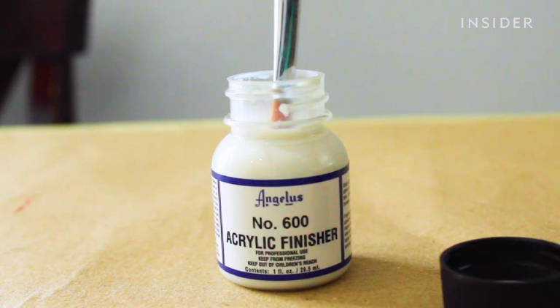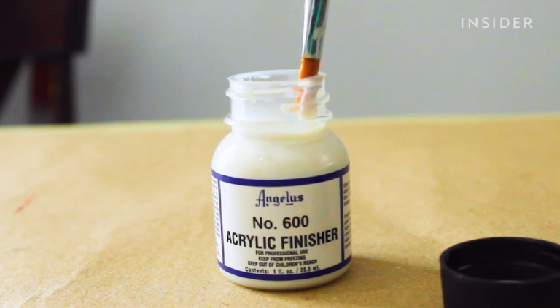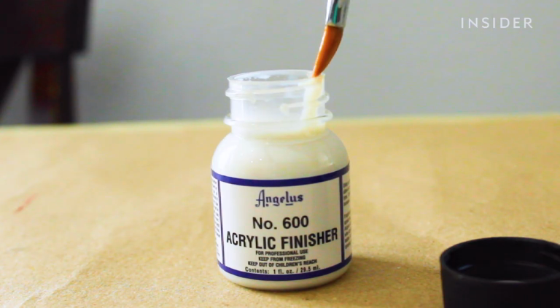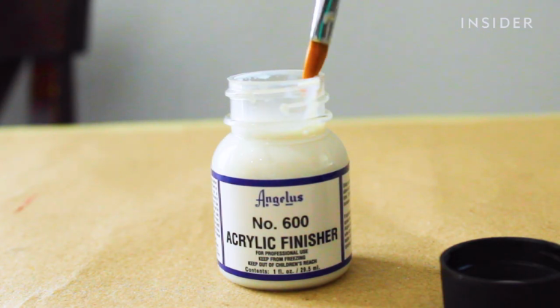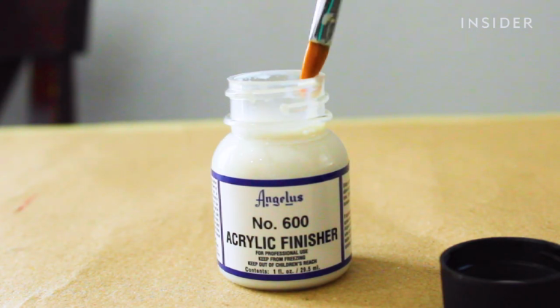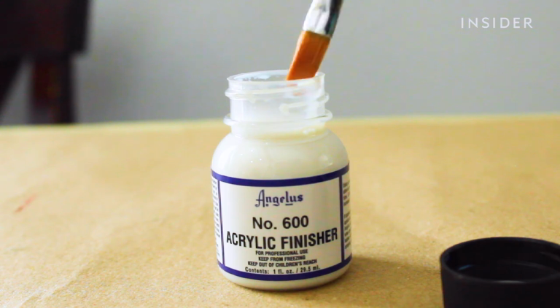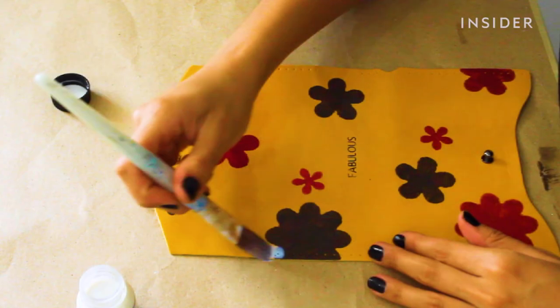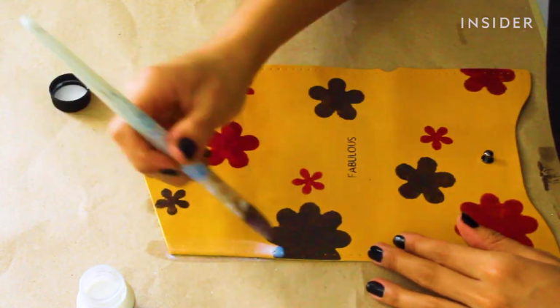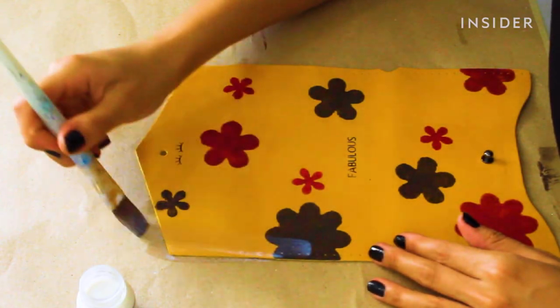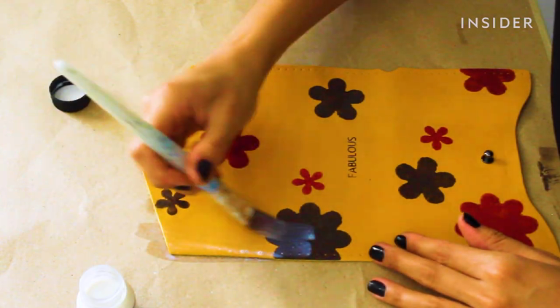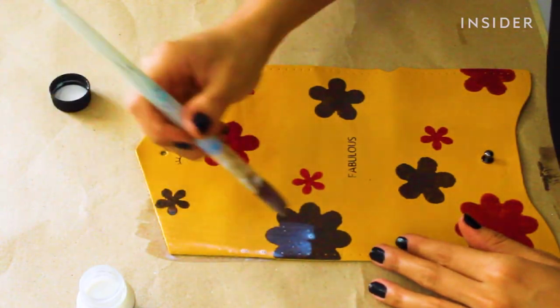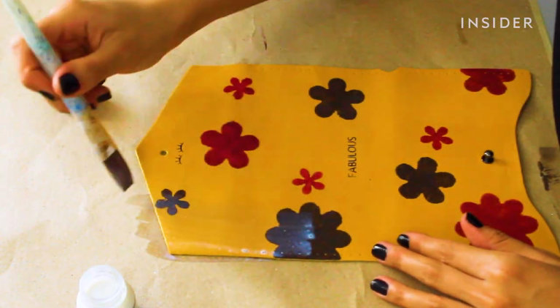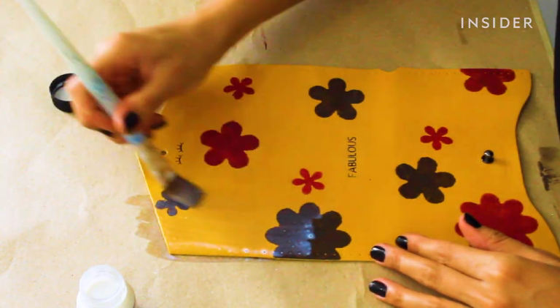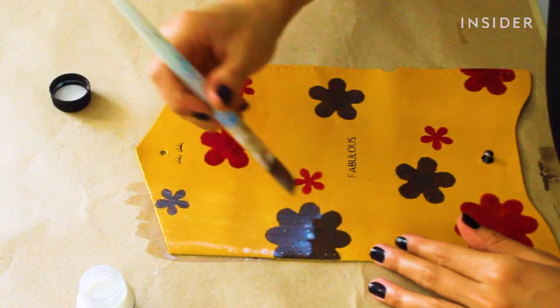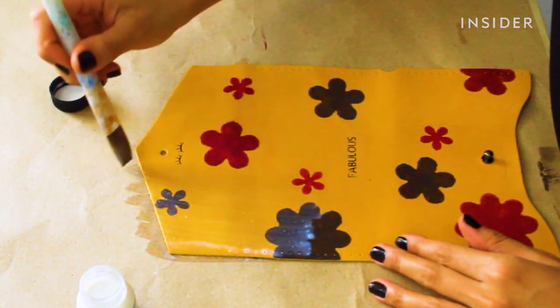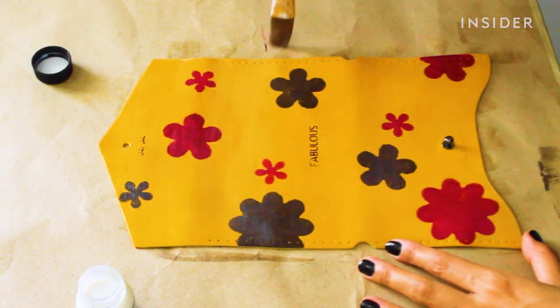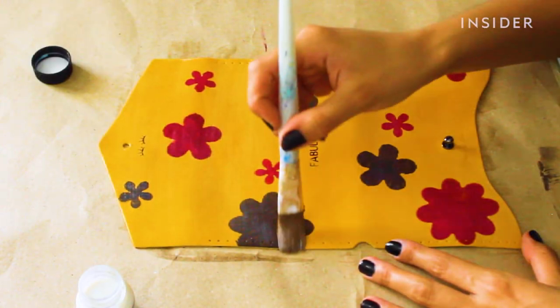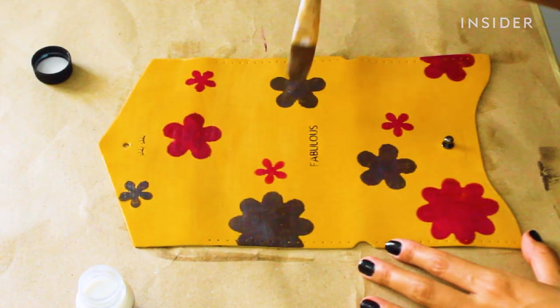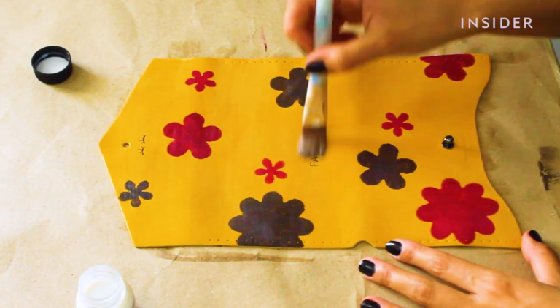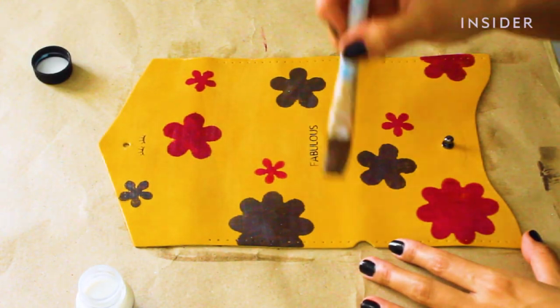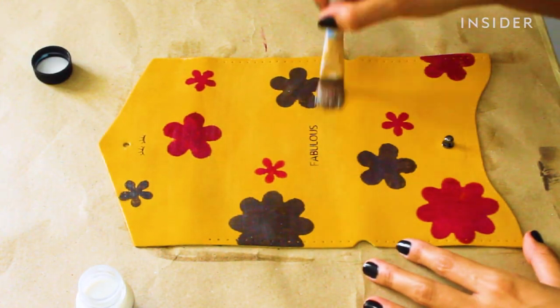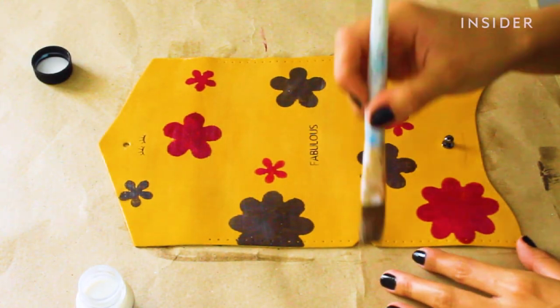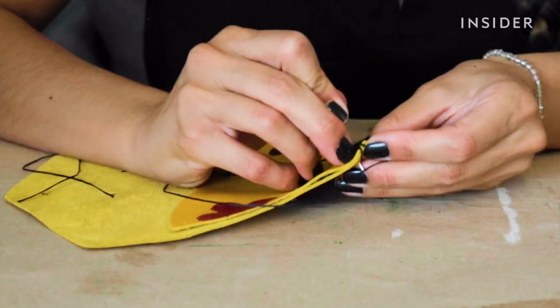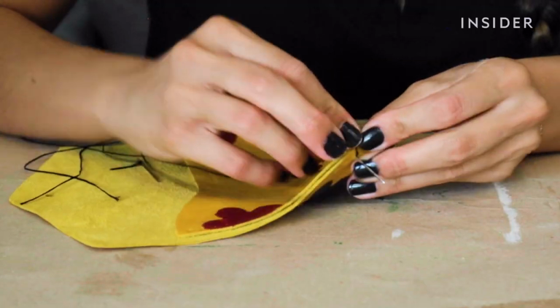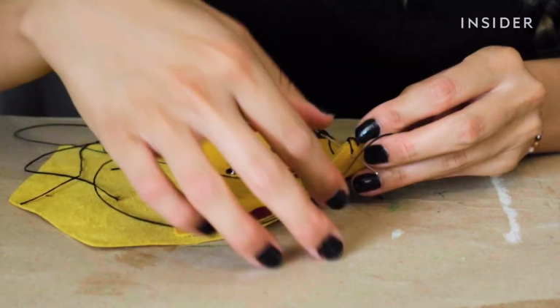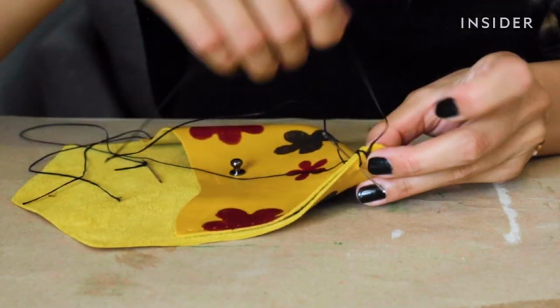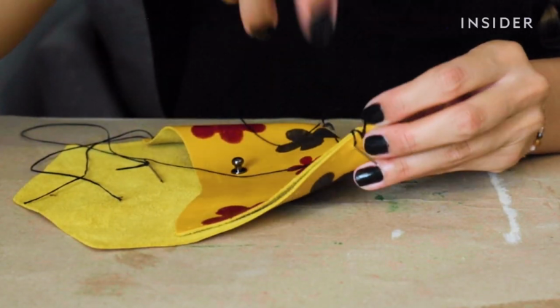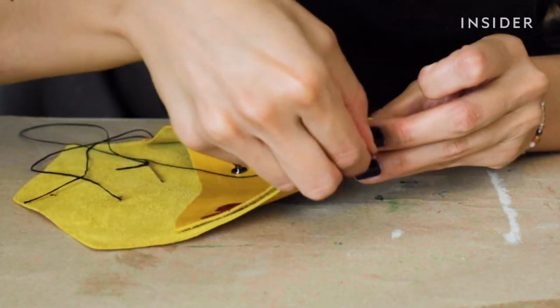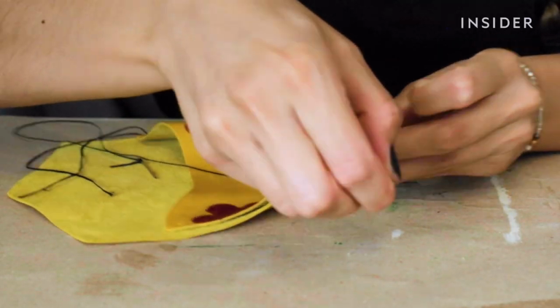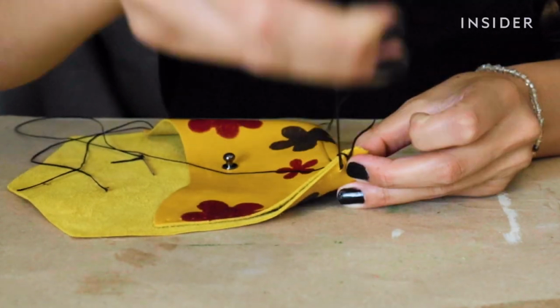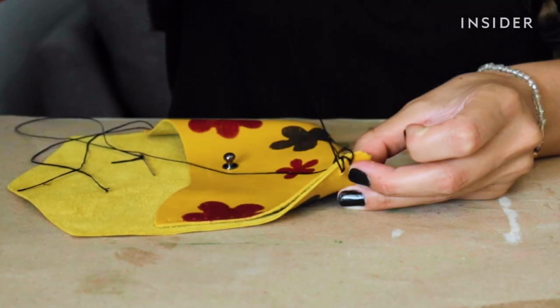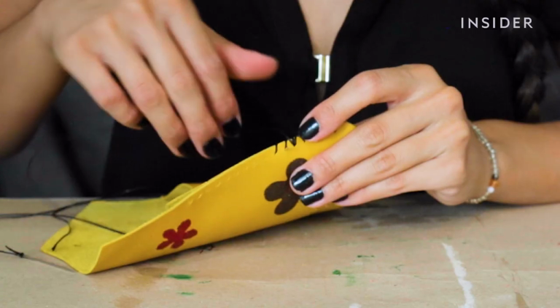After applying the finisher, the items need to dry for another half hour before they can be handled. Now that the items are dry, they're ready to be stitched together.